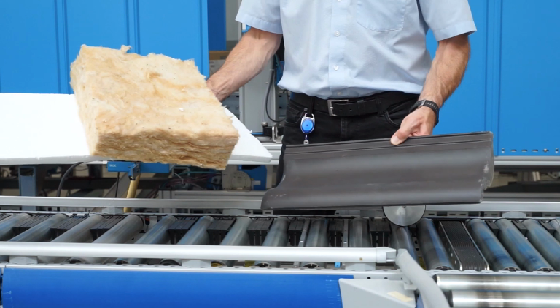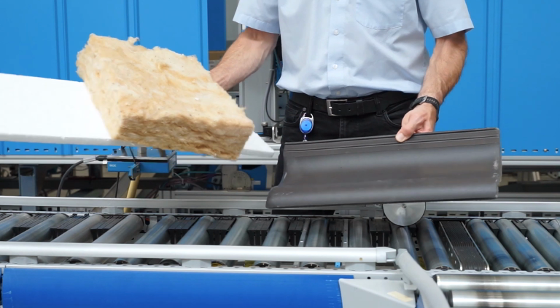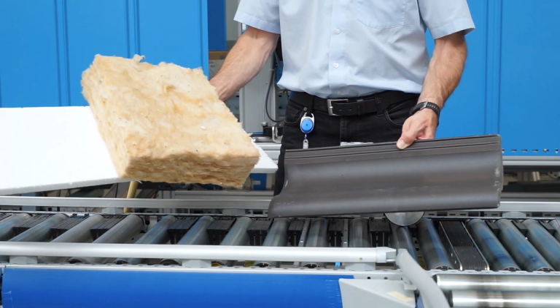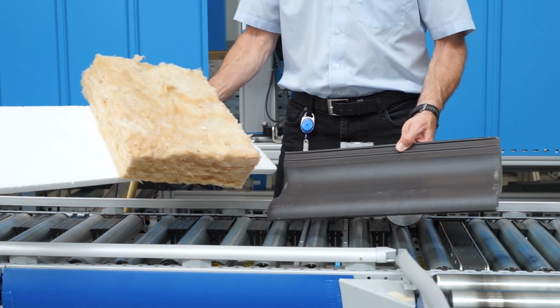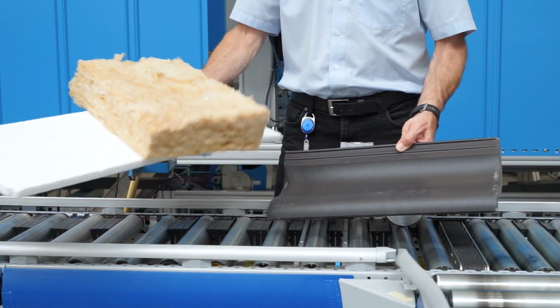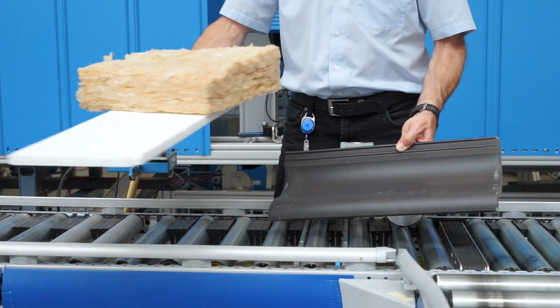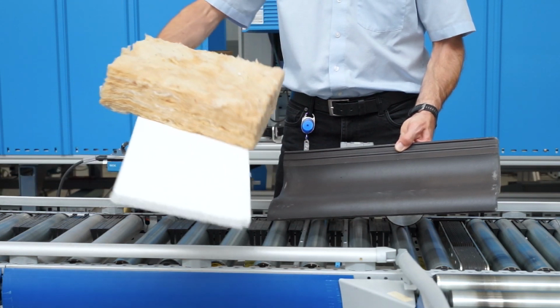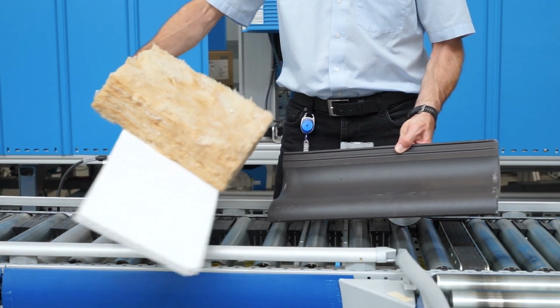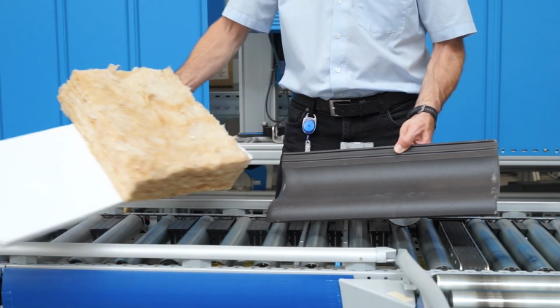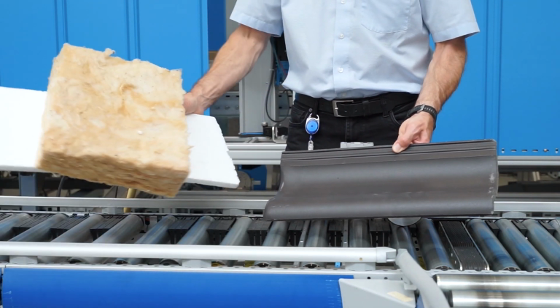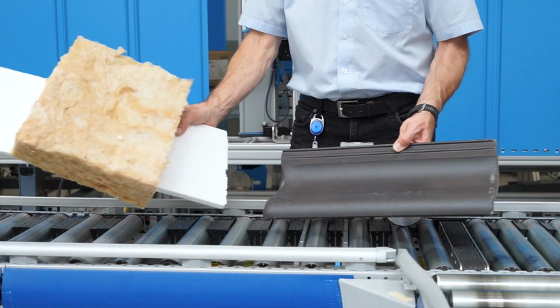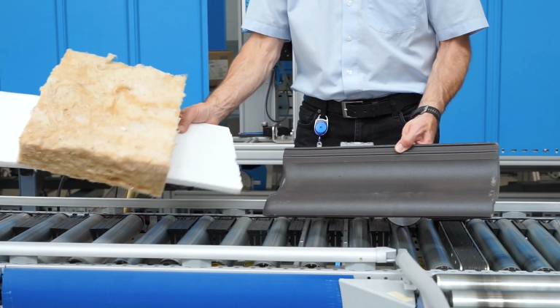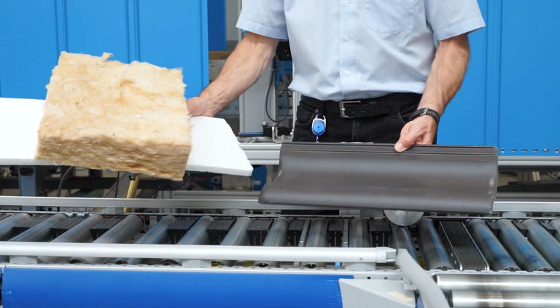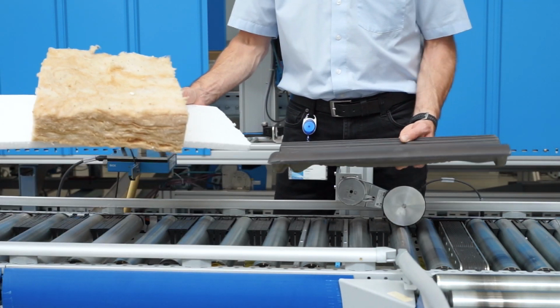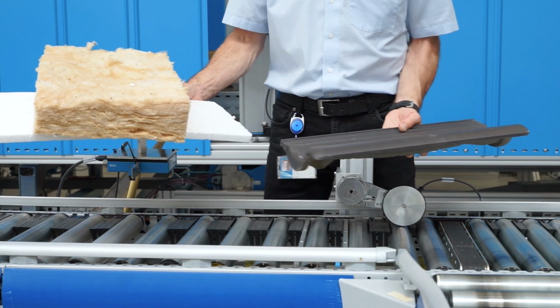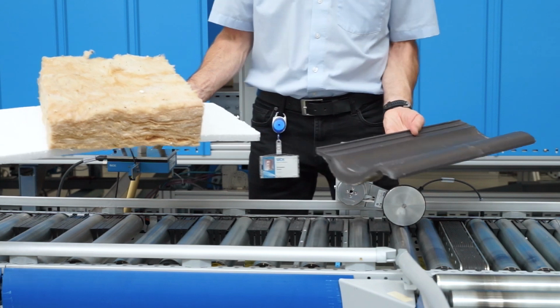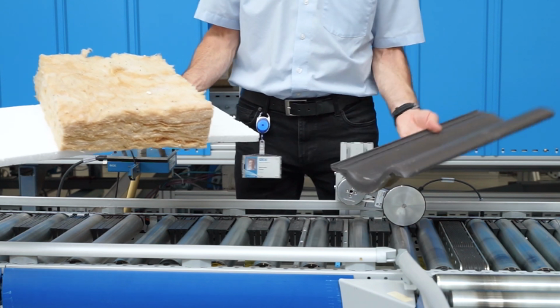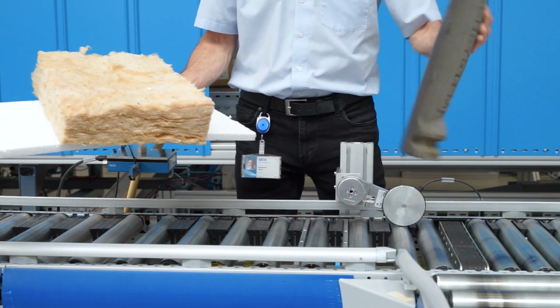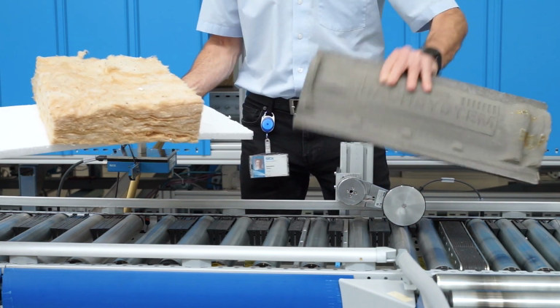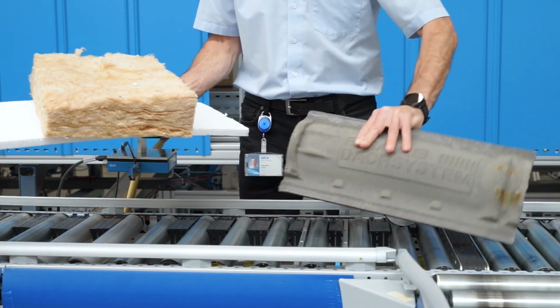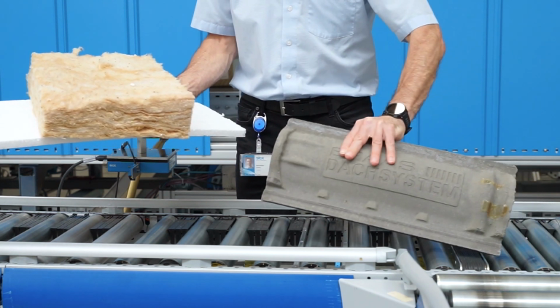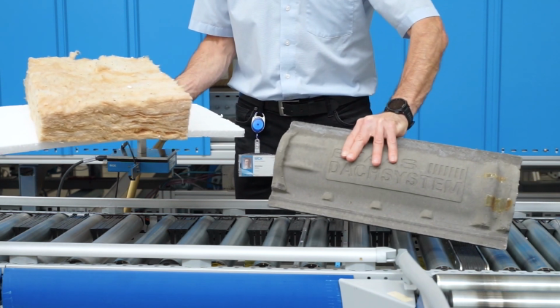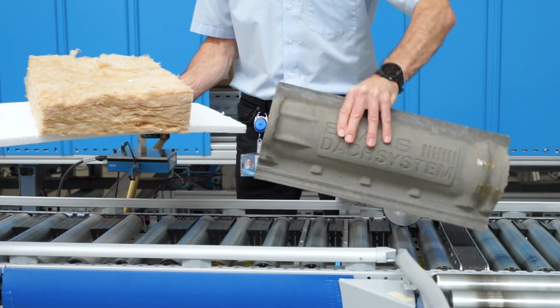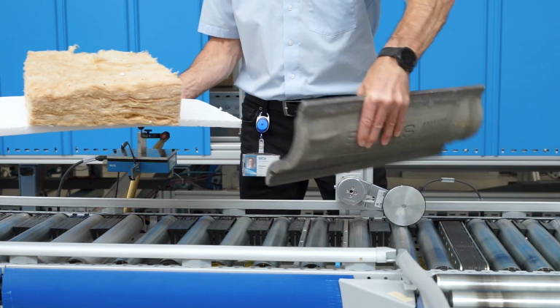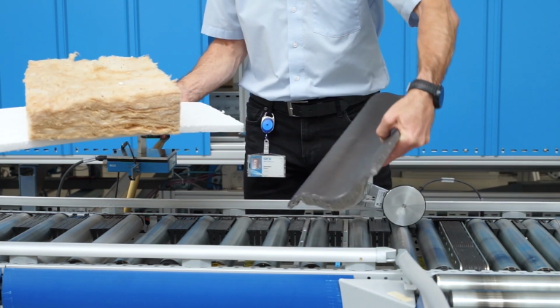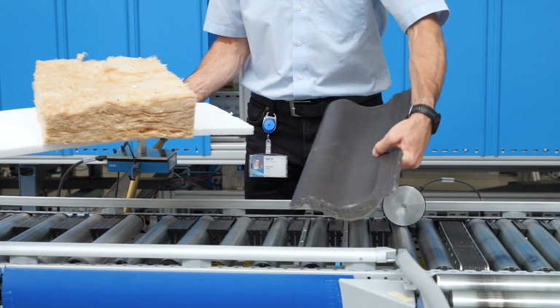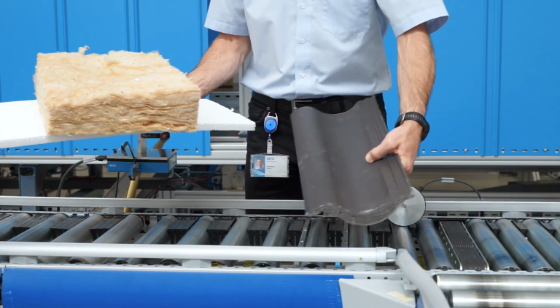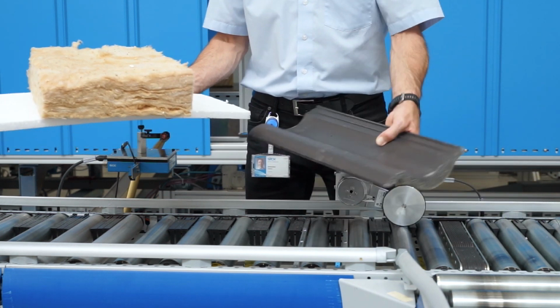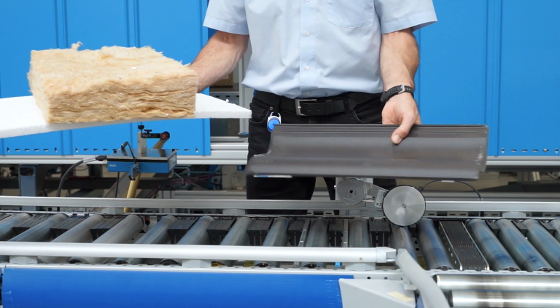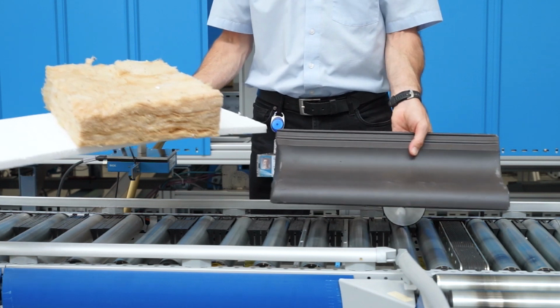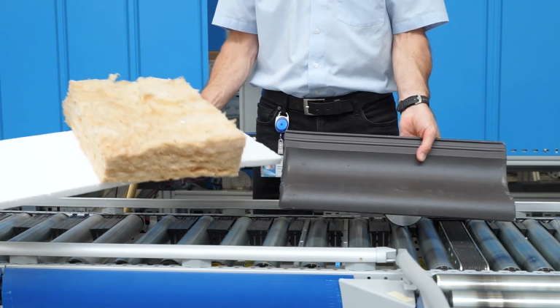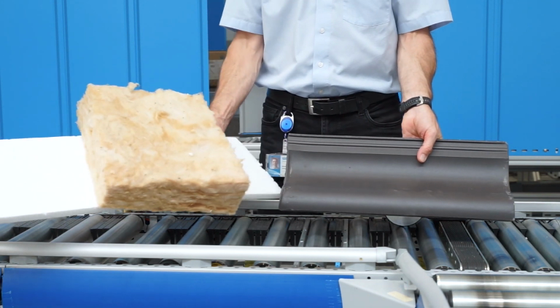If you produce plasterboard, insulation, brick, tiles or other building materials, you probably need to measure the length of the material or synchronise the speed of the material during the production process.